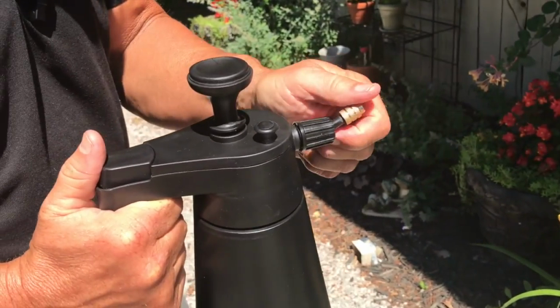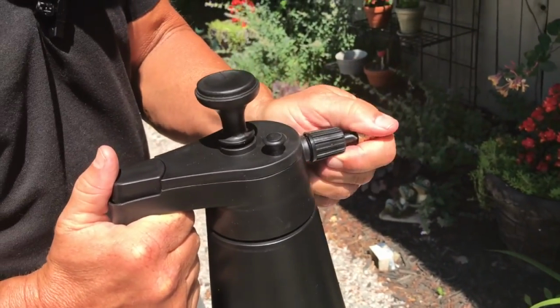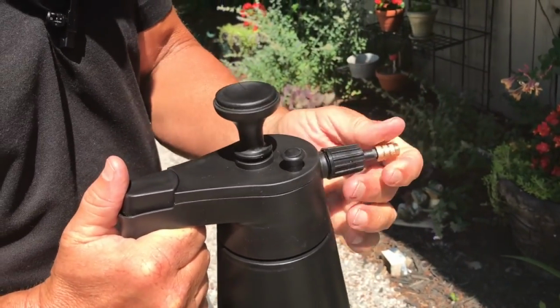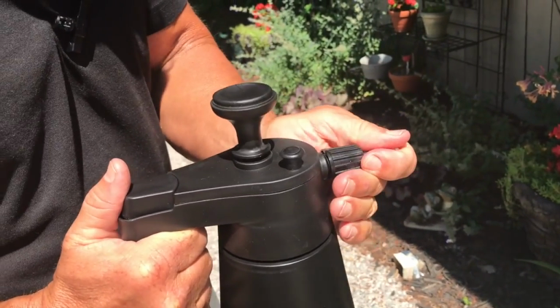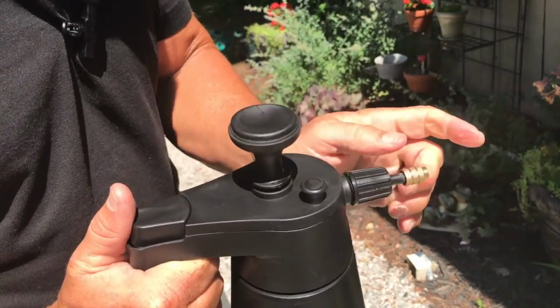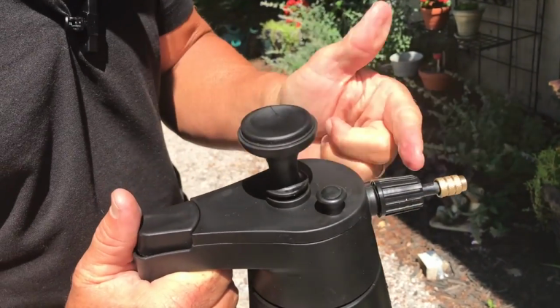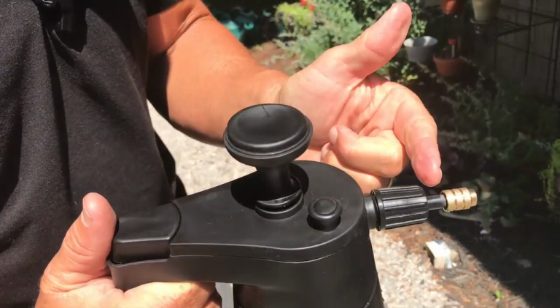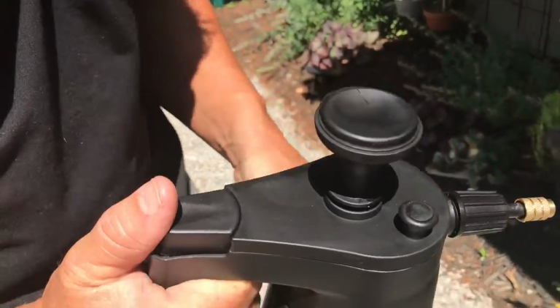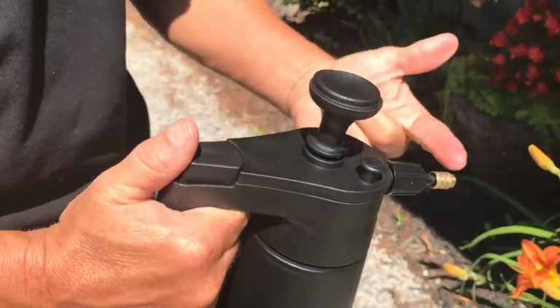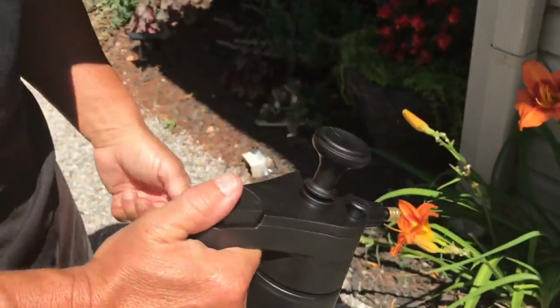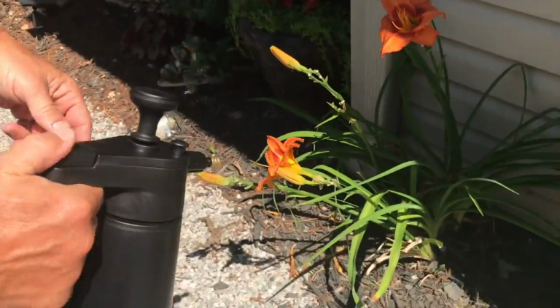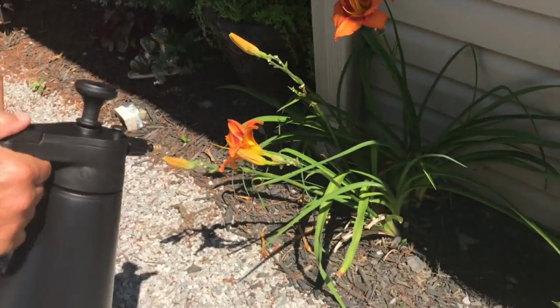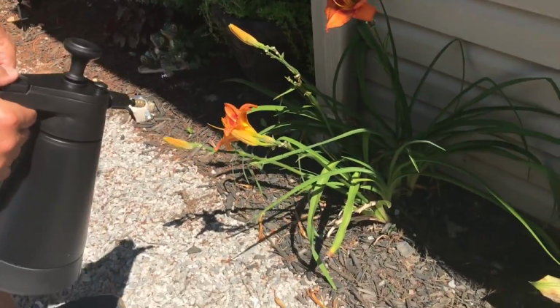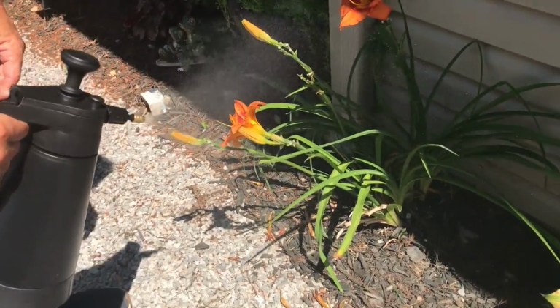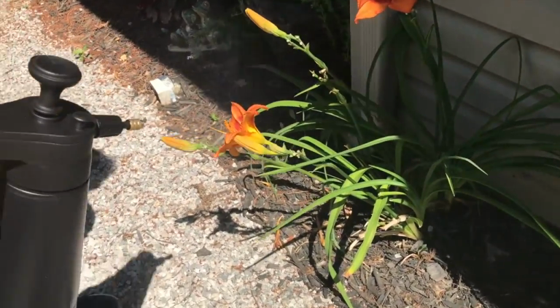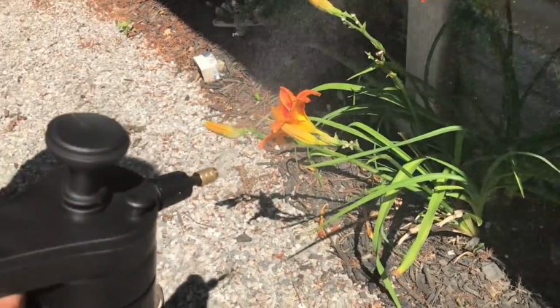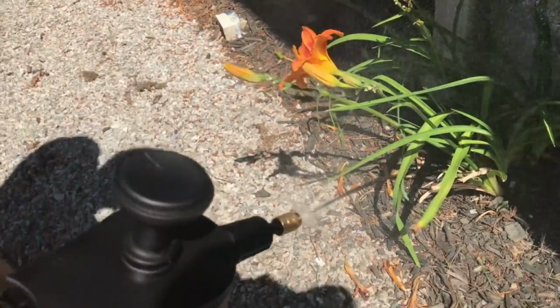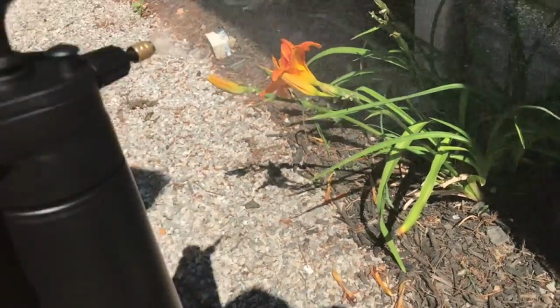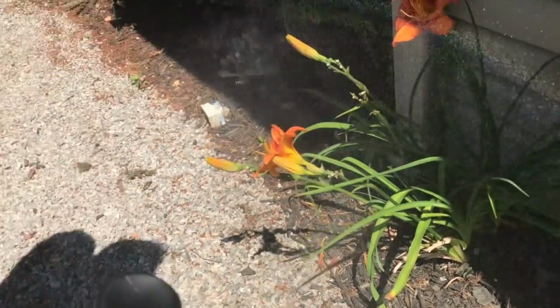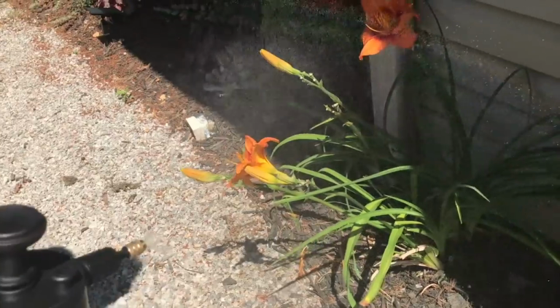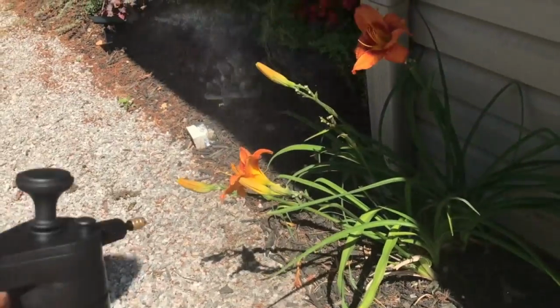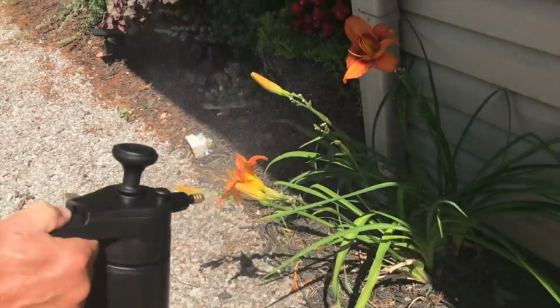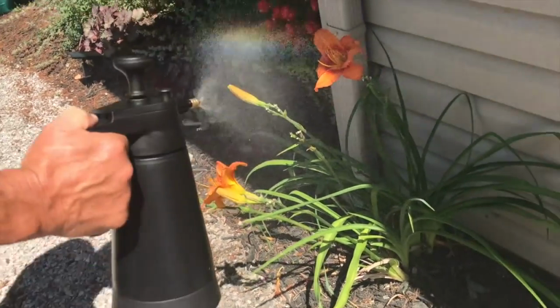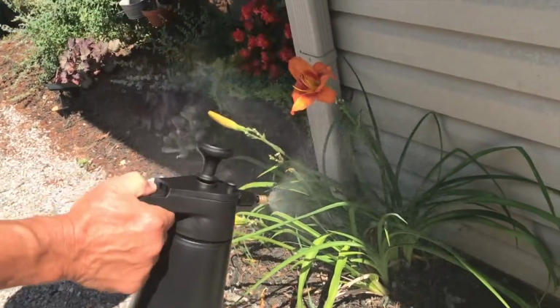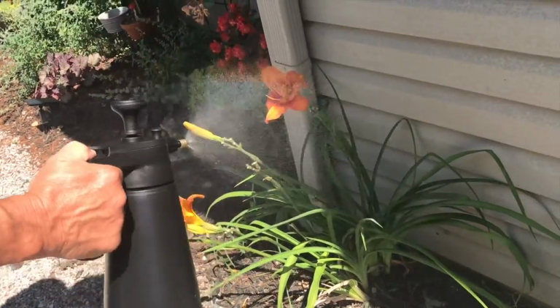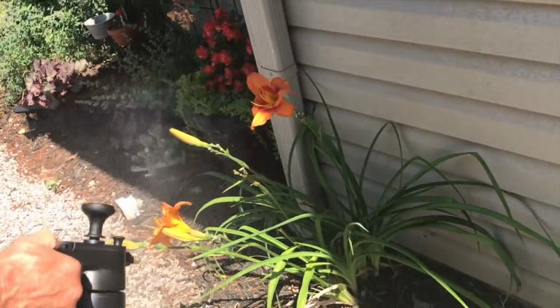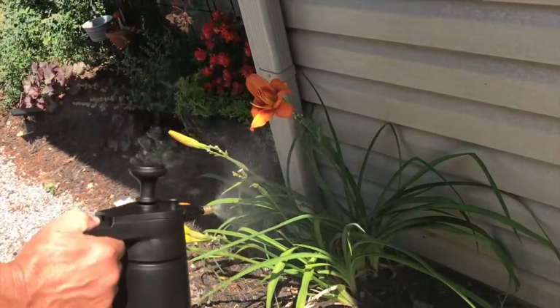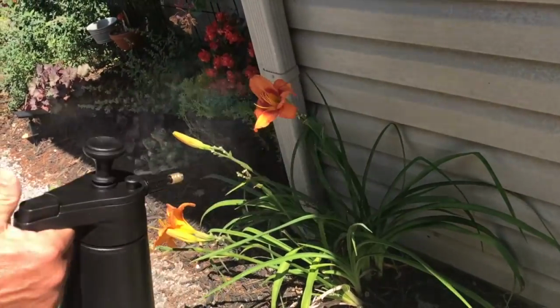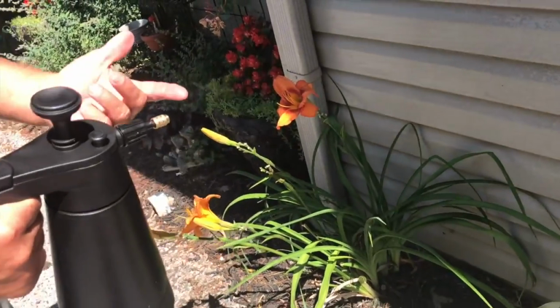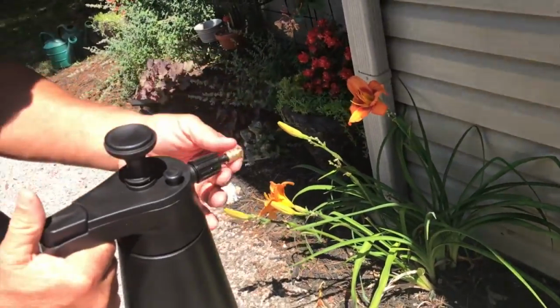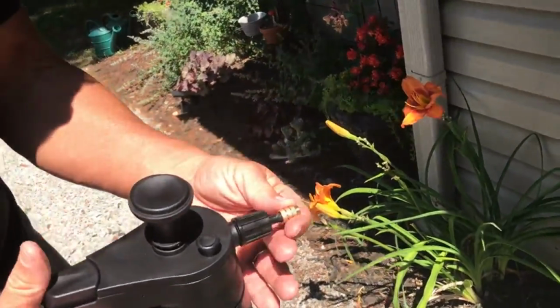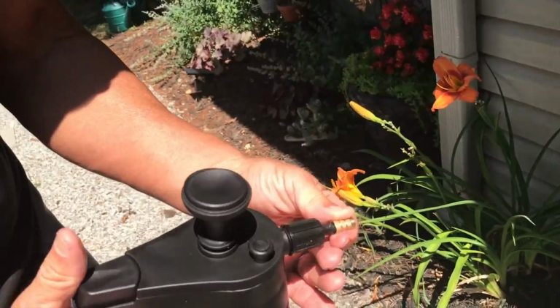You have different spray settings. Right now I have it set on a mist, so when I spray it you can kind of see there's a rainbow effect. If I needed to lightly spray some plants I could do it like that.